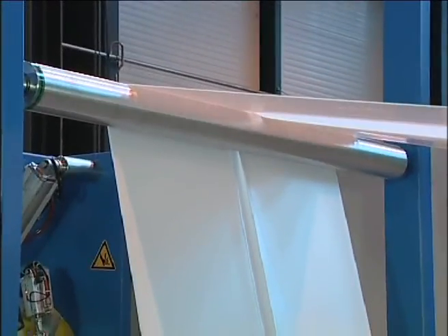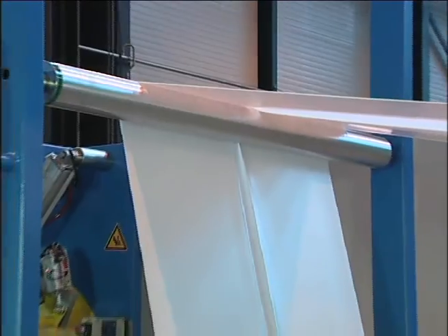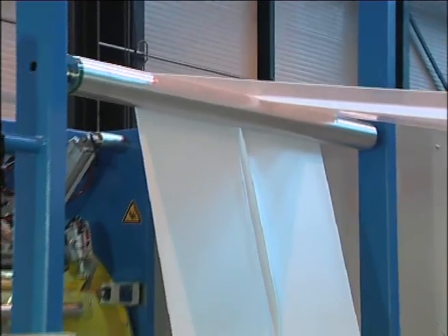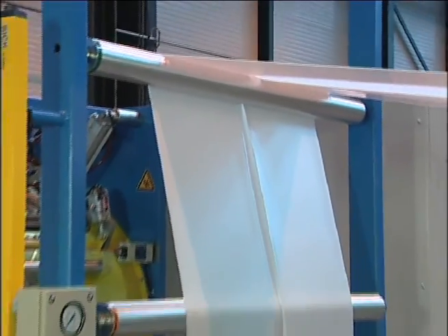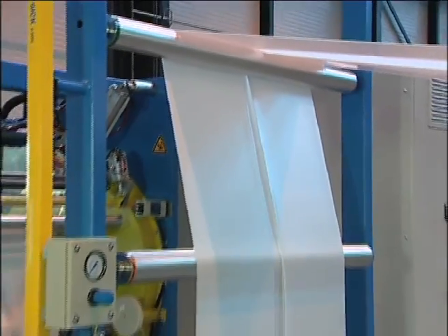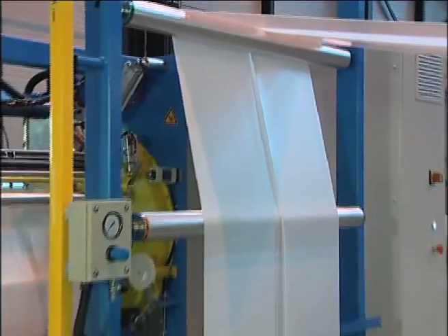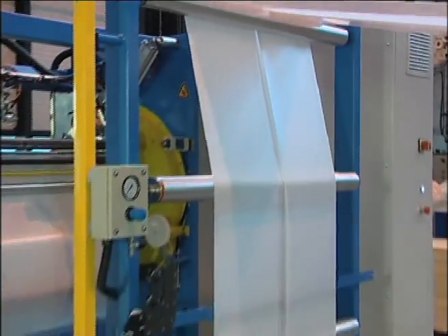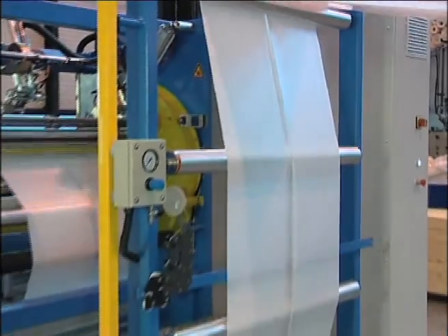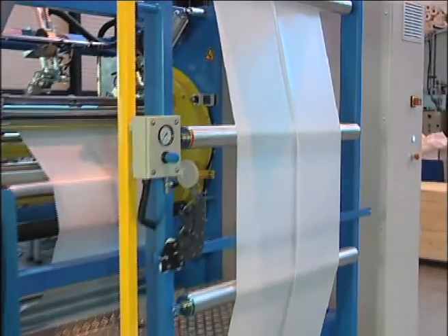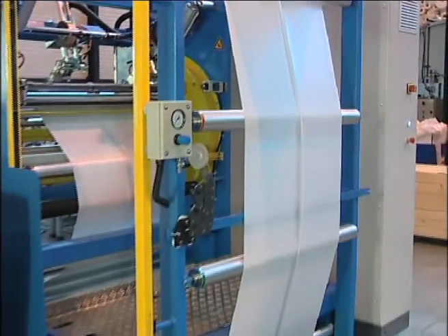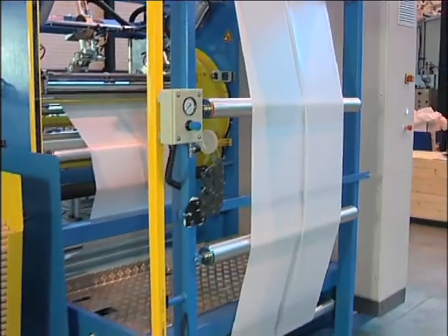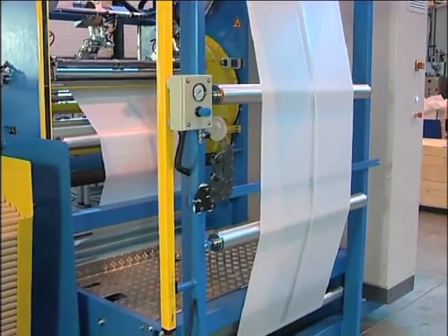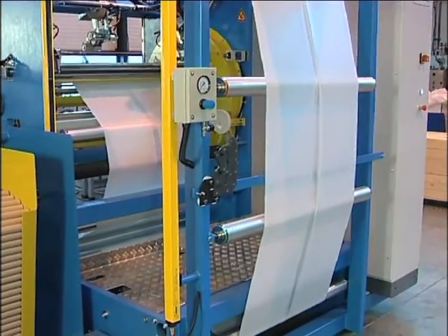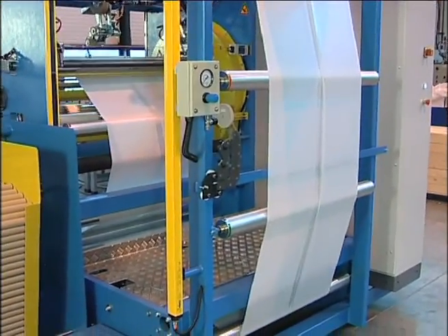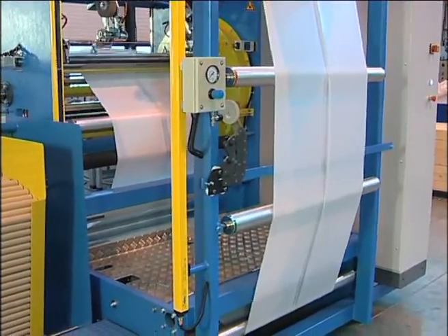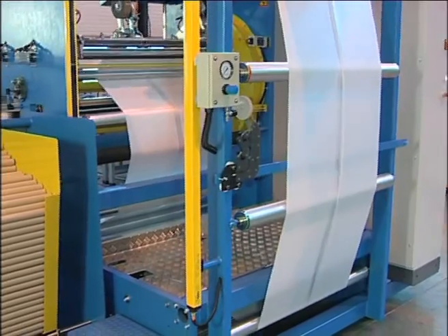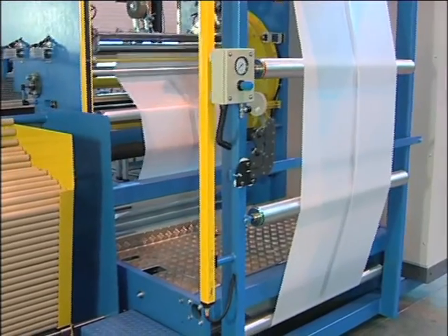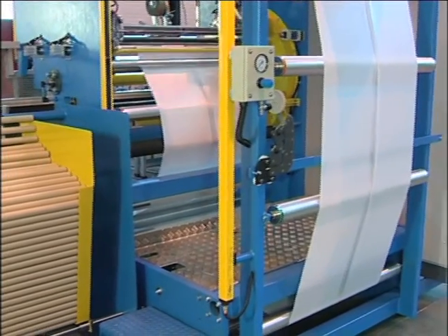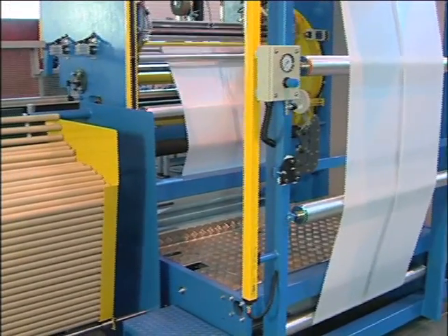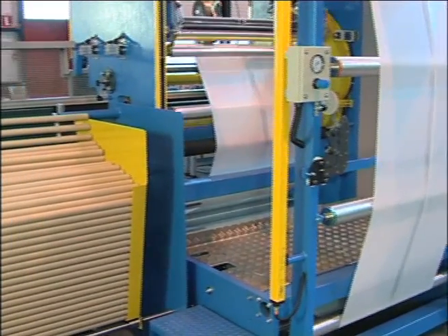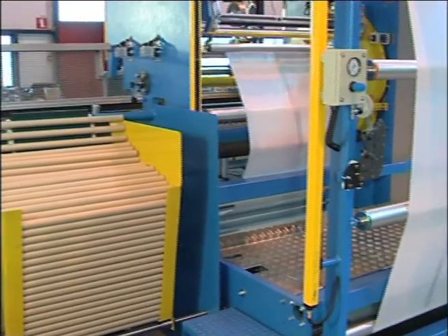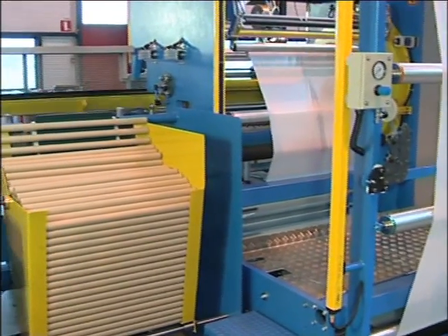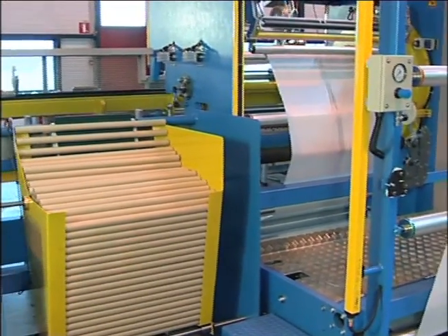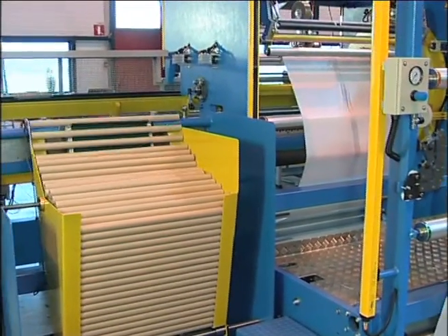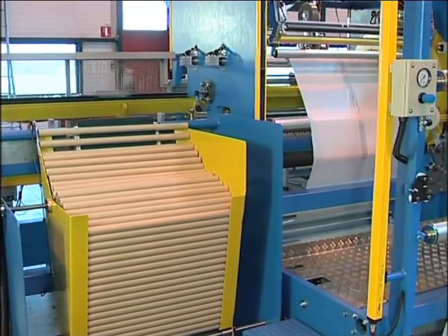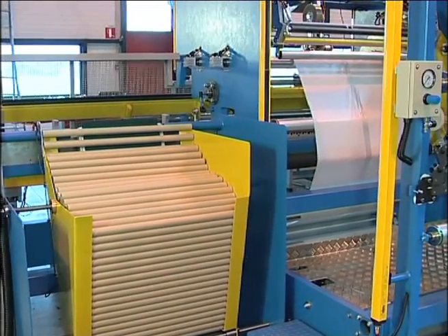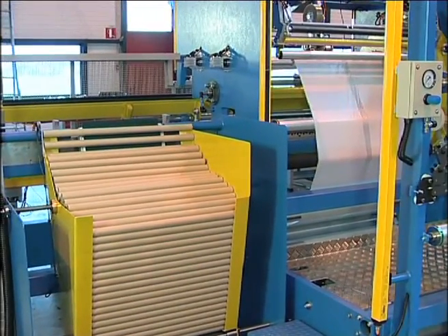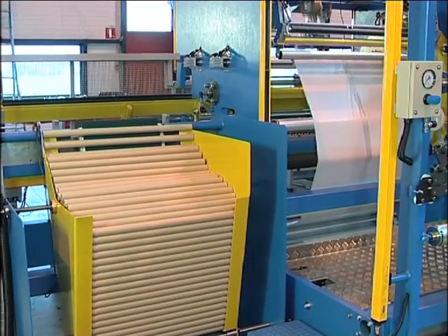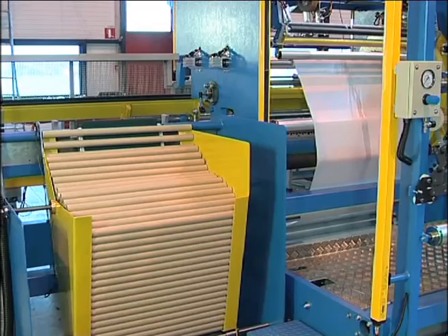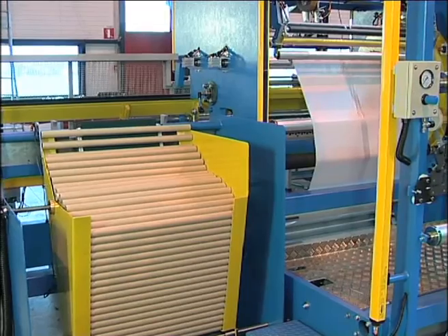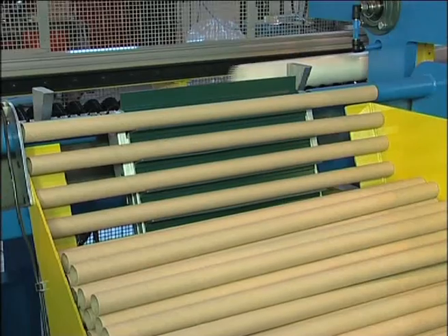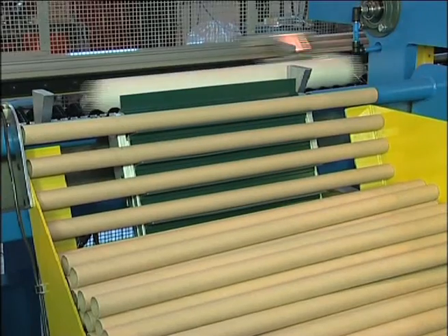The automatic core loading system has a capacity of about 100 cores of 30 mm diameter and comes equipped with an adjustable core feed hopper from 500 to 1100 mm wide.